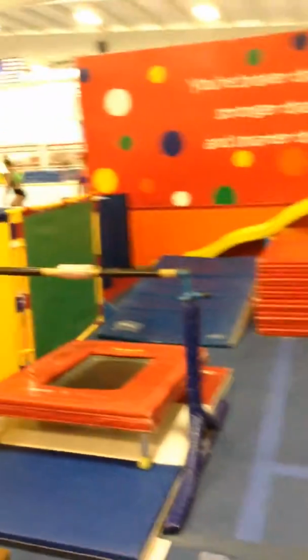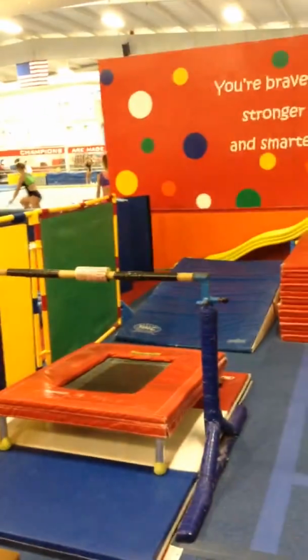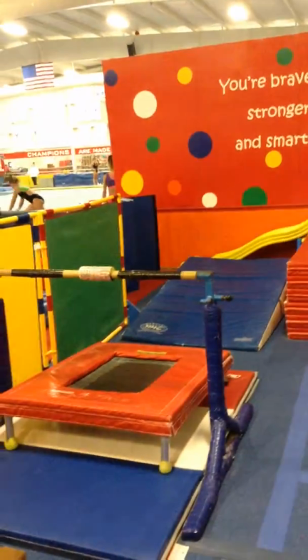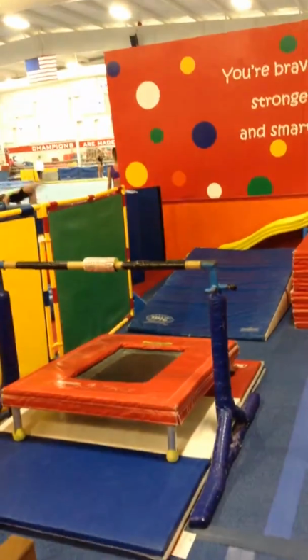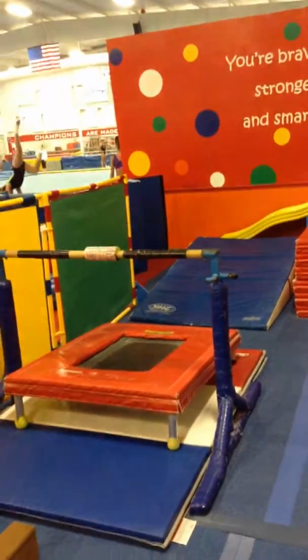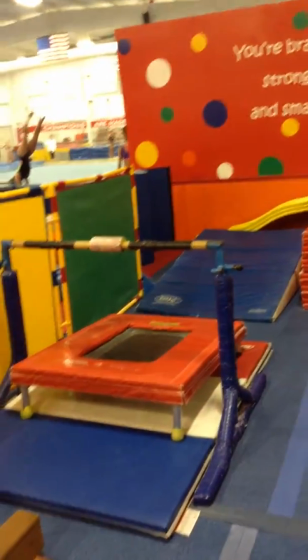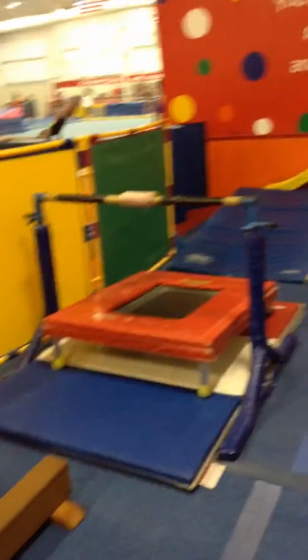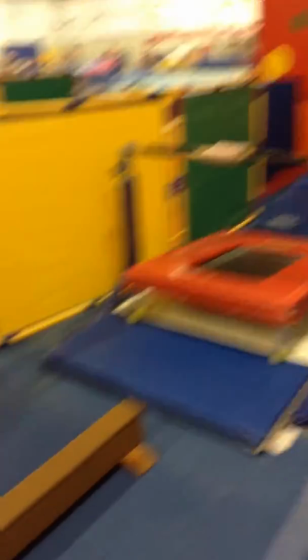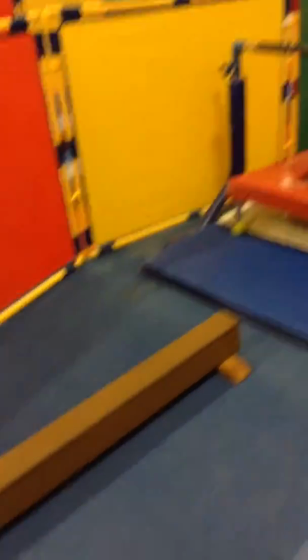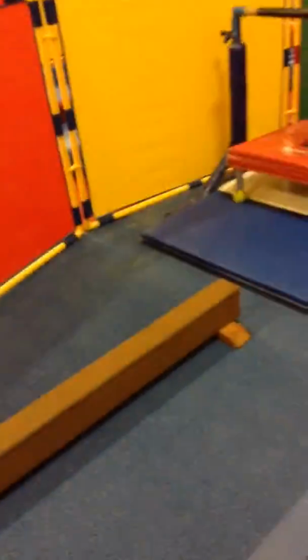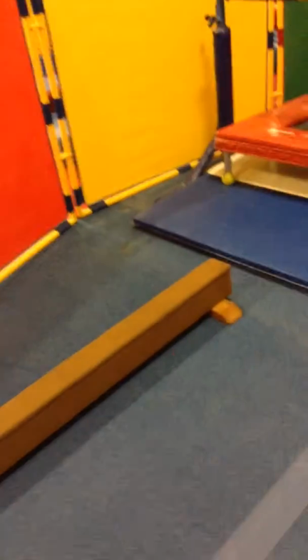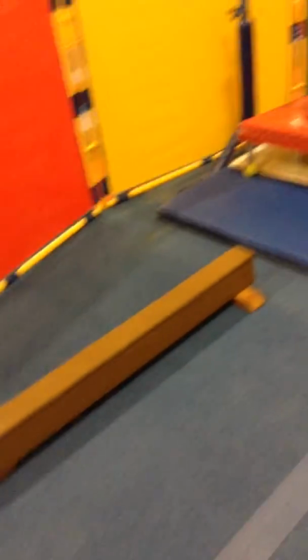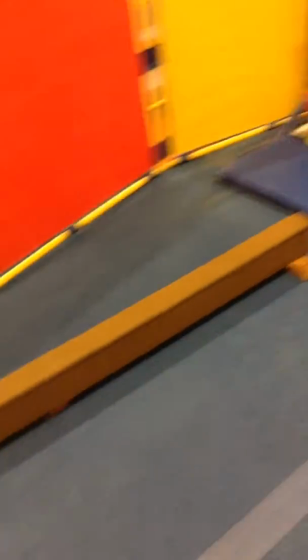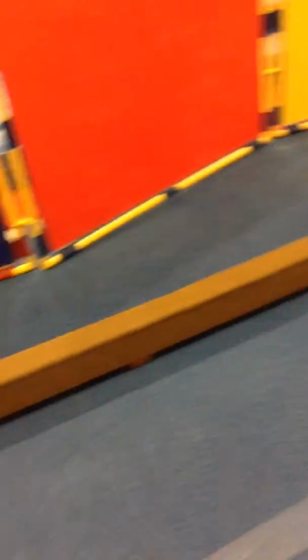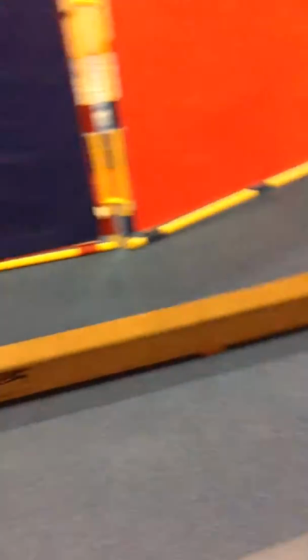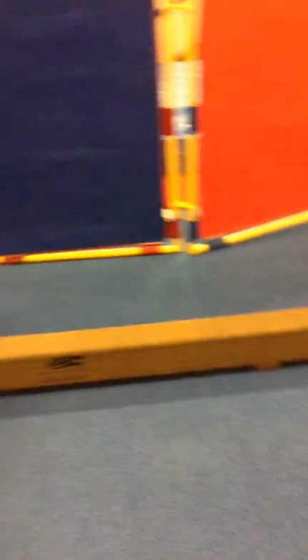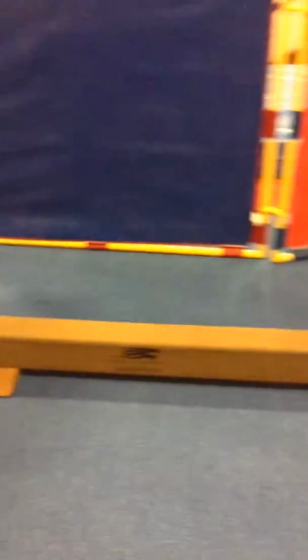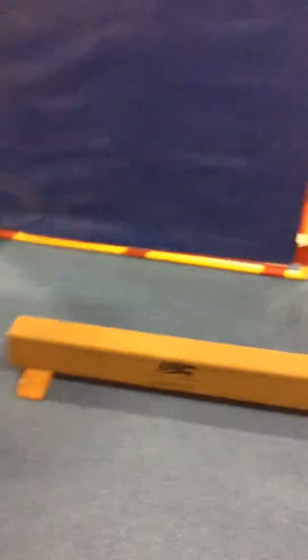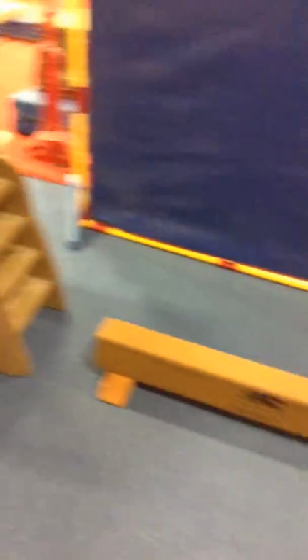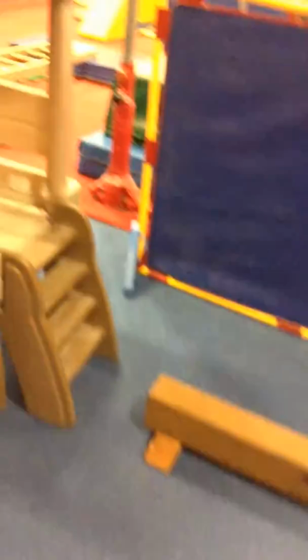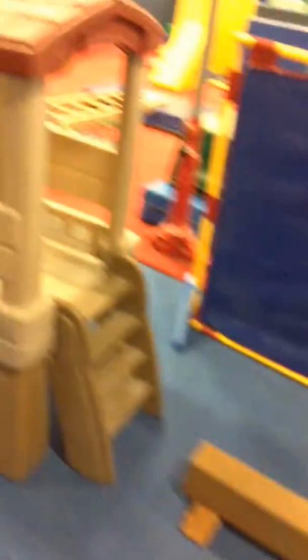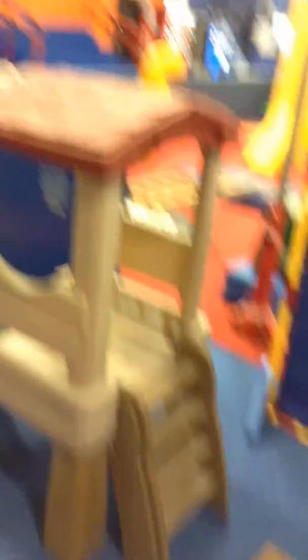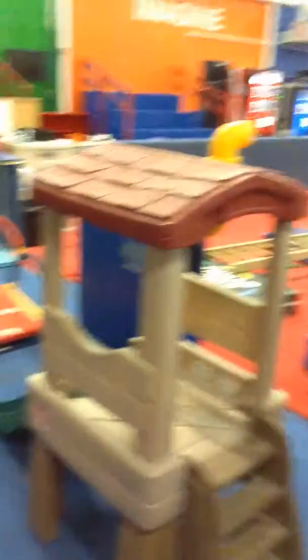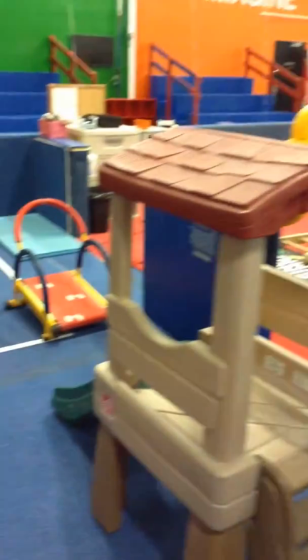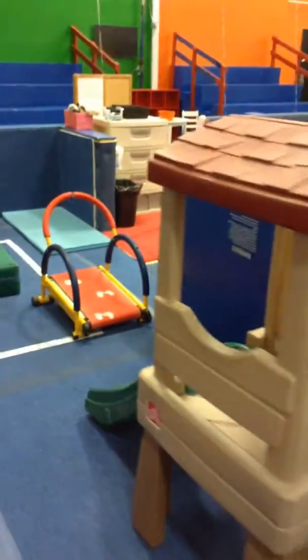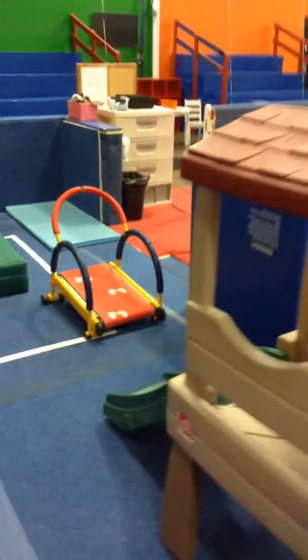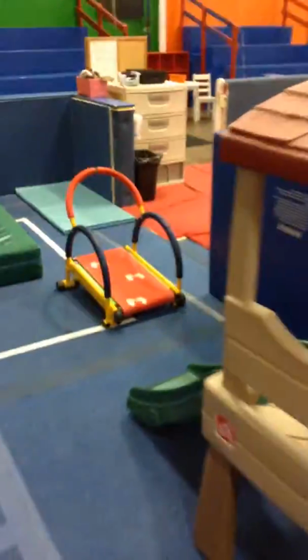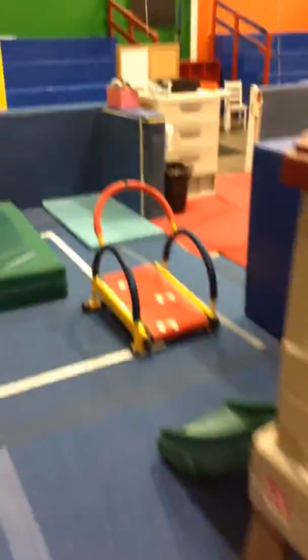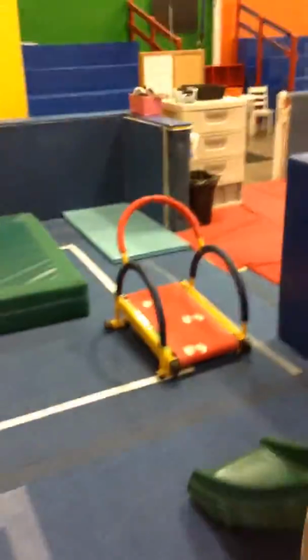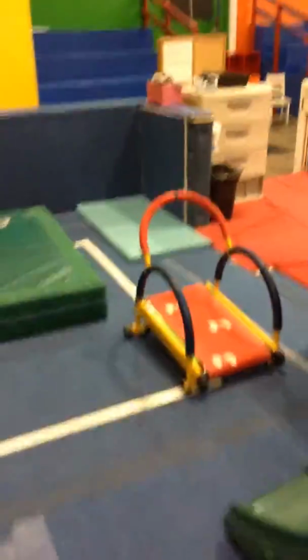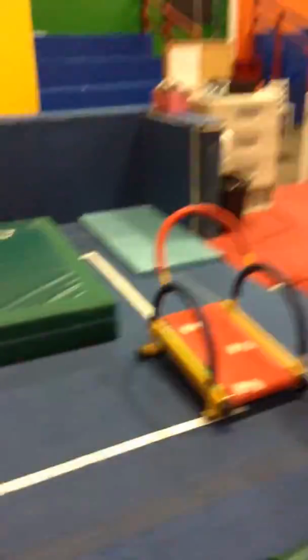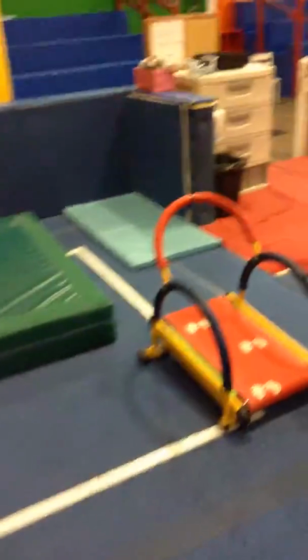Bounce to front support, forward walking across the beam, up to the treehouse, slide down, right to the treadmill.